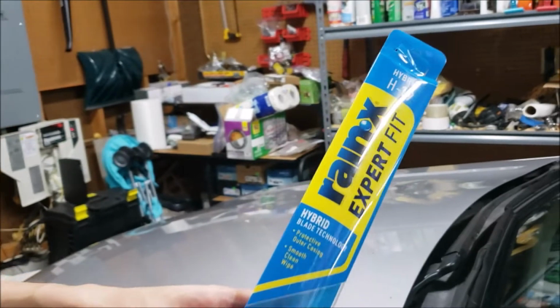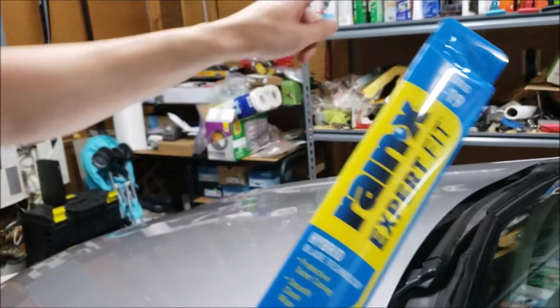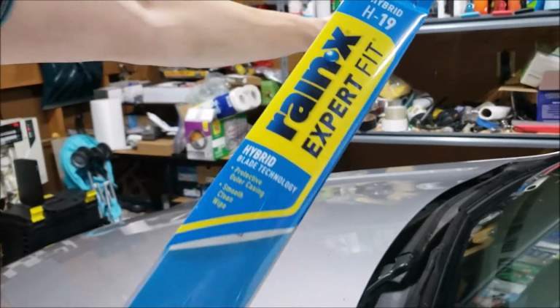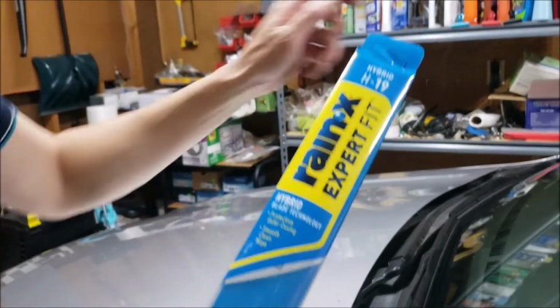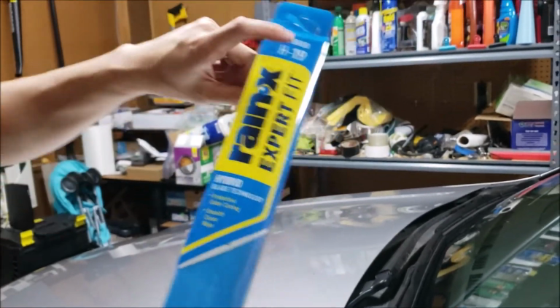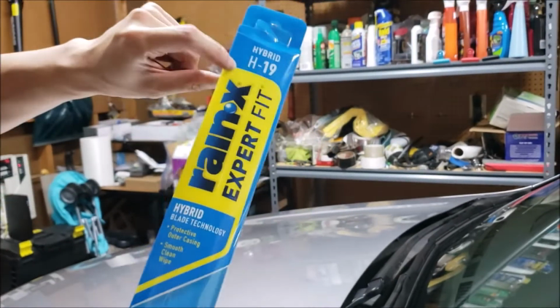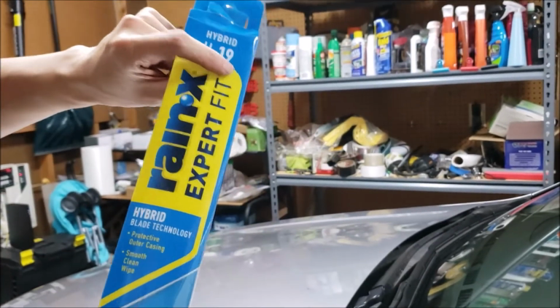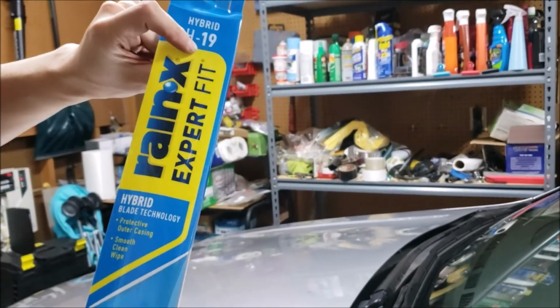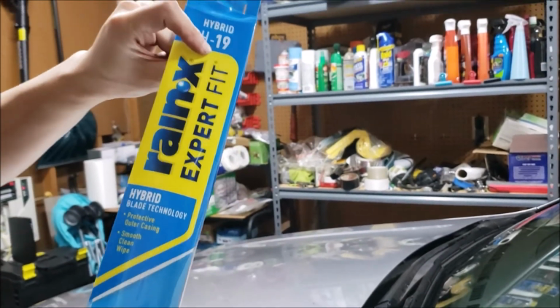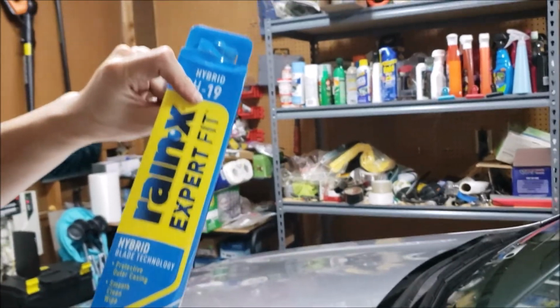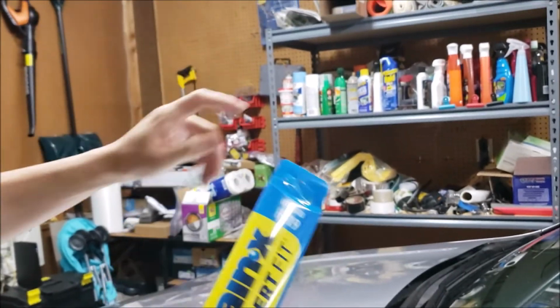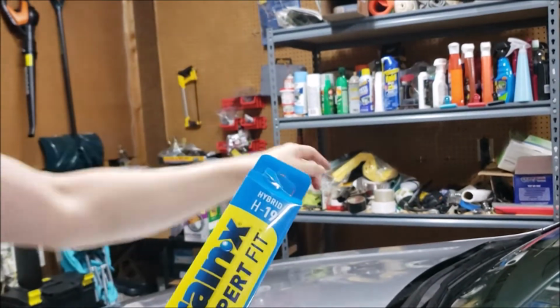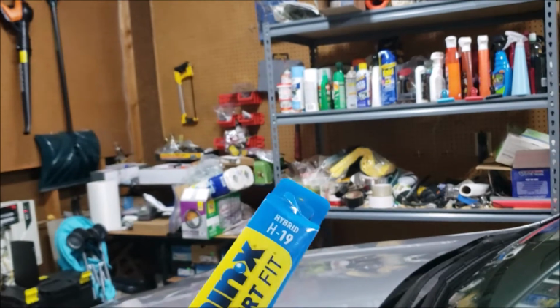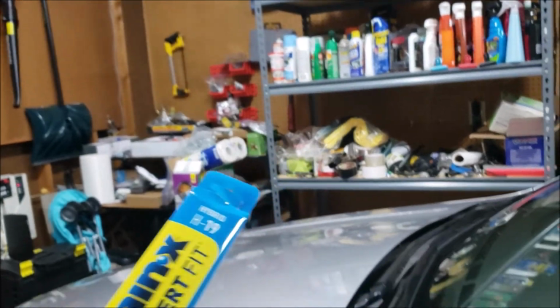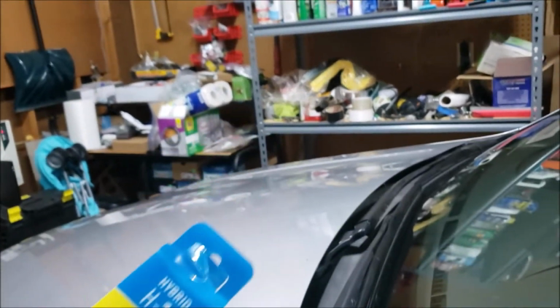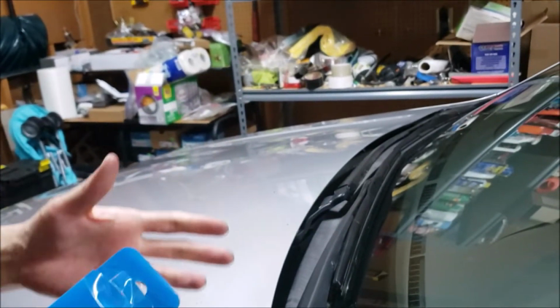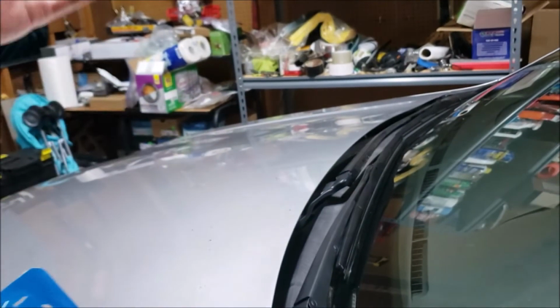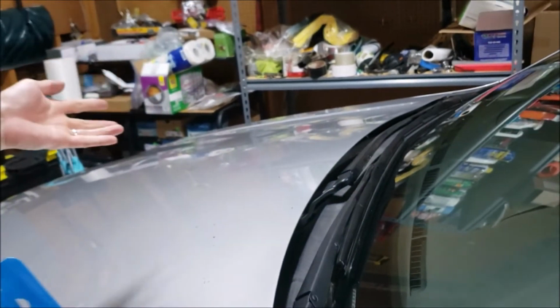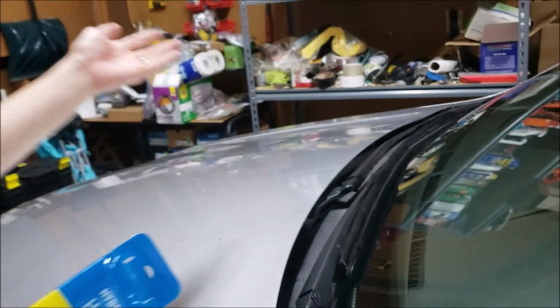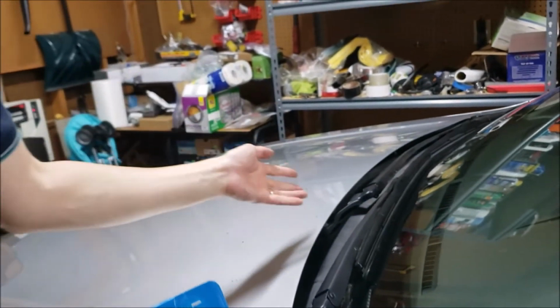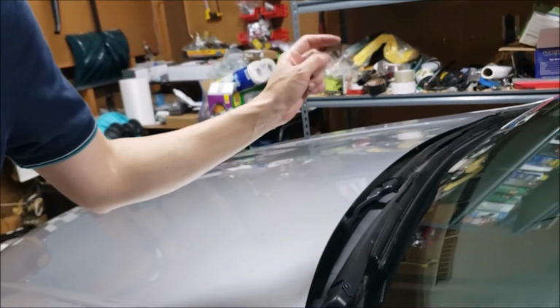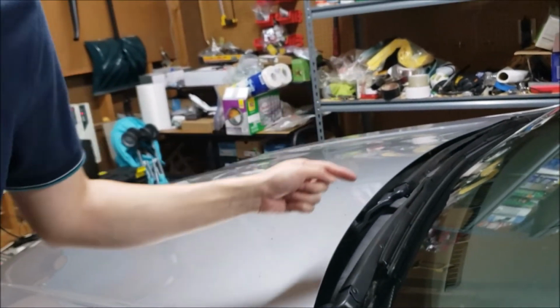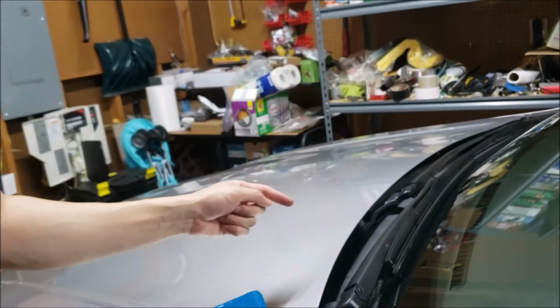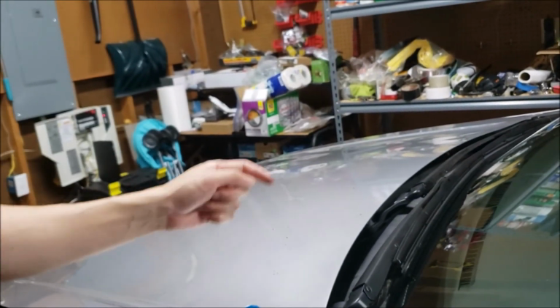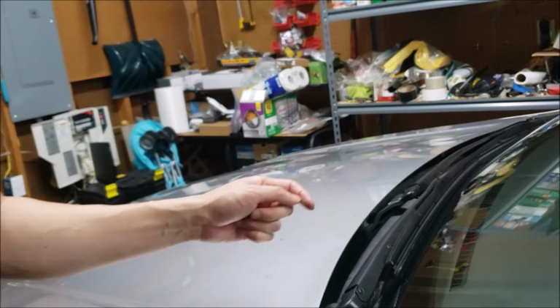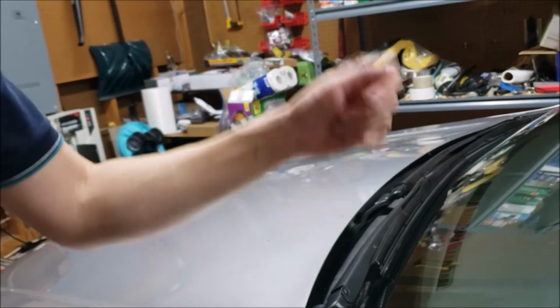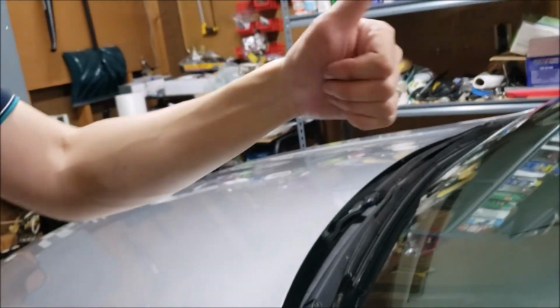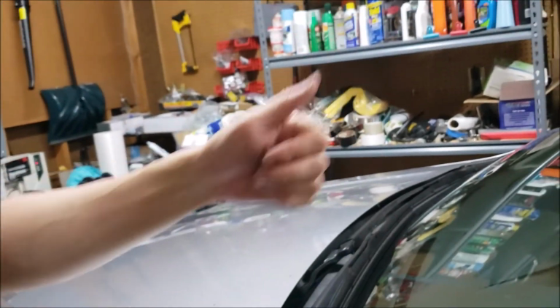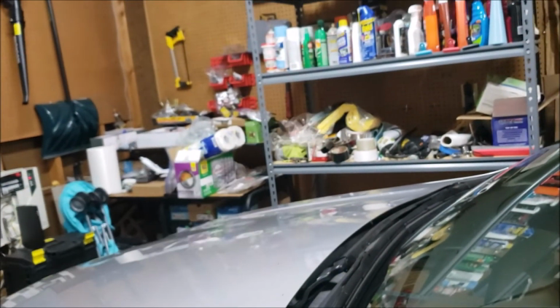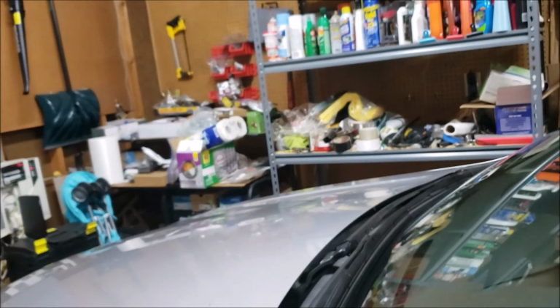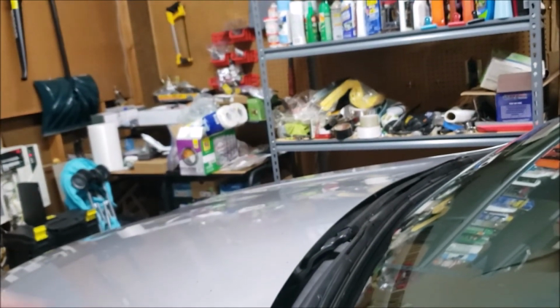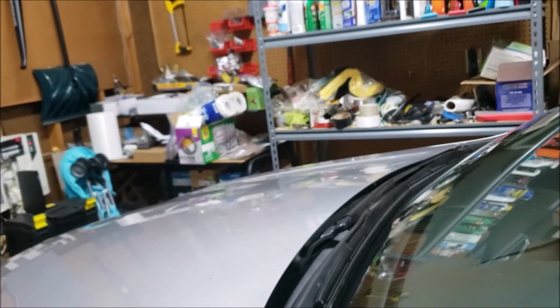On the passenger side, you're going to do the same thing with the 19 inch blade — I've already replaced that. So that's it, we're done. Hope this video helped you. If it did, give it a thumbs up and I'll see you in the next video.